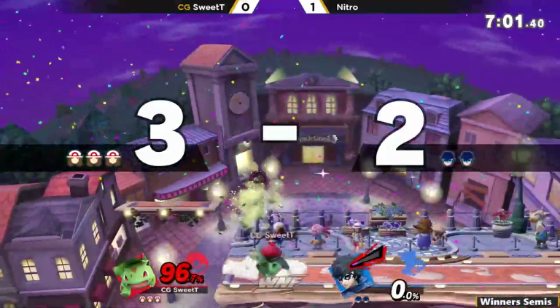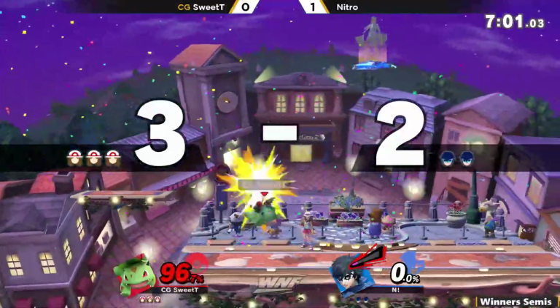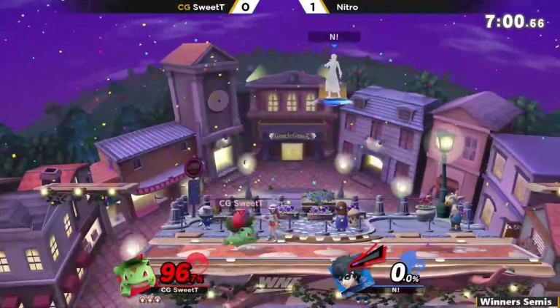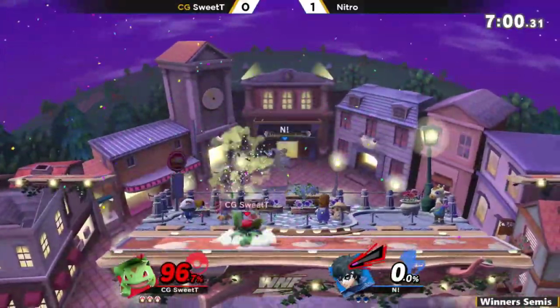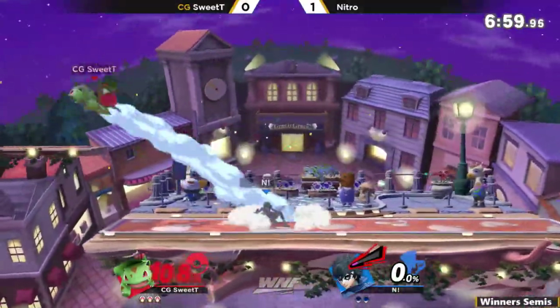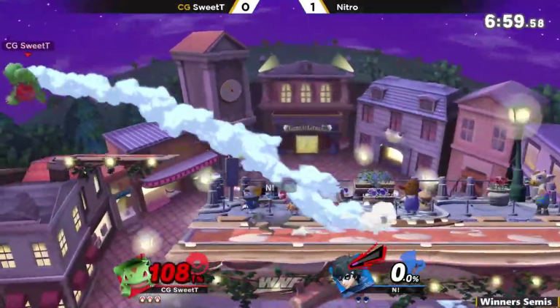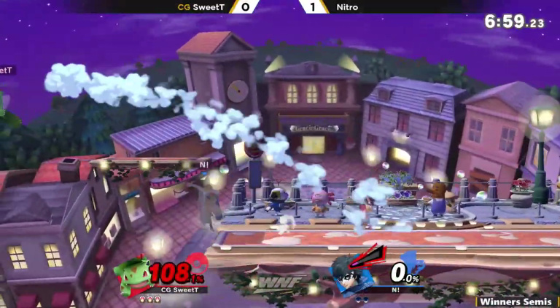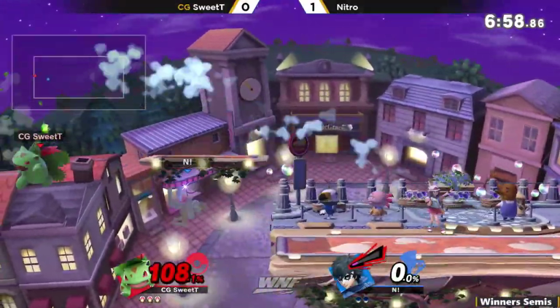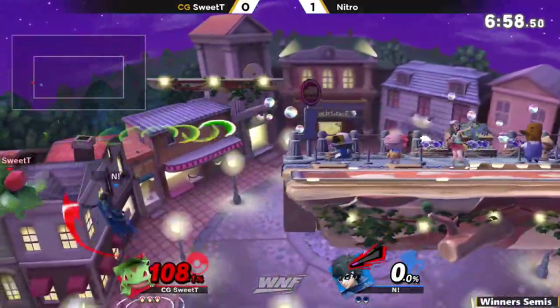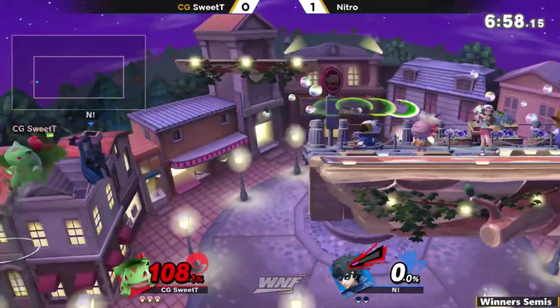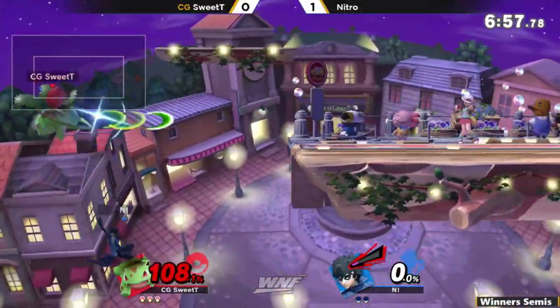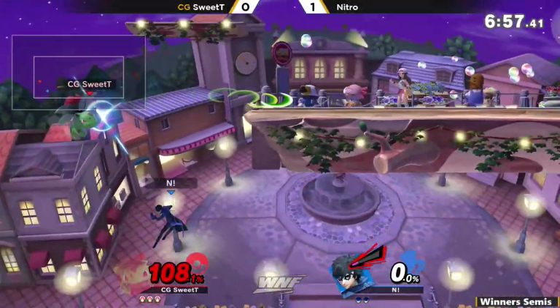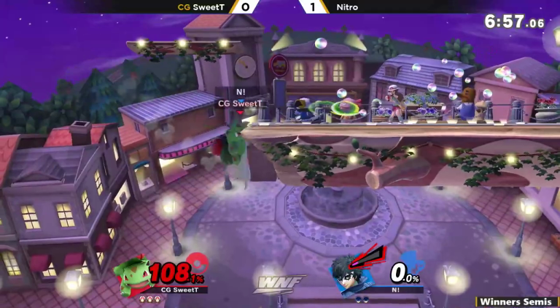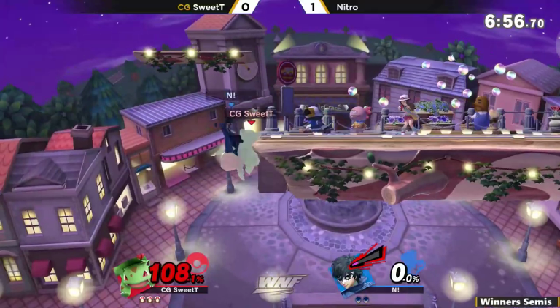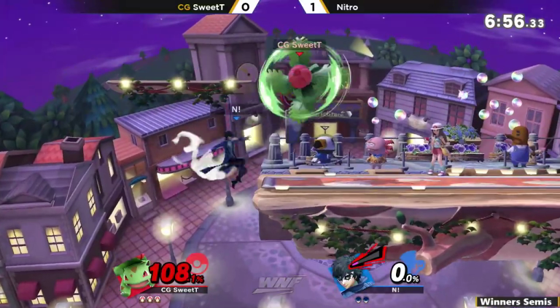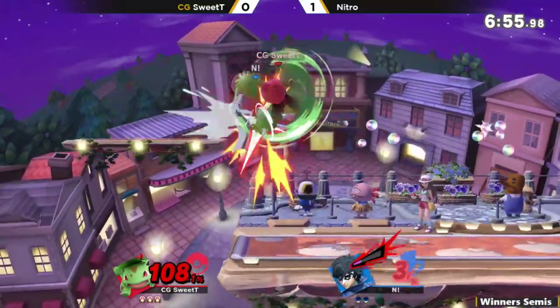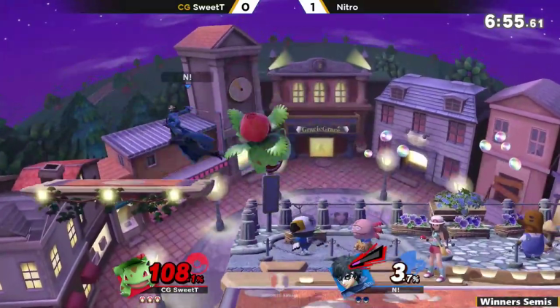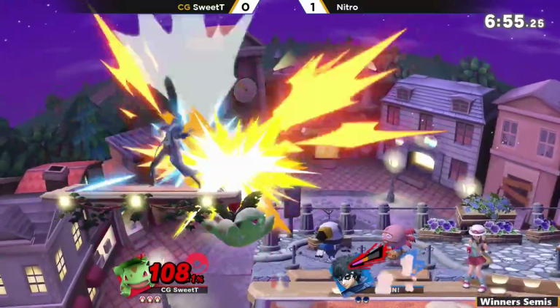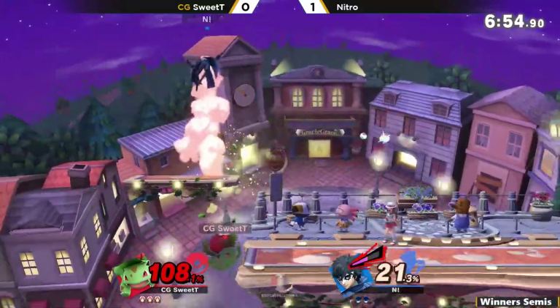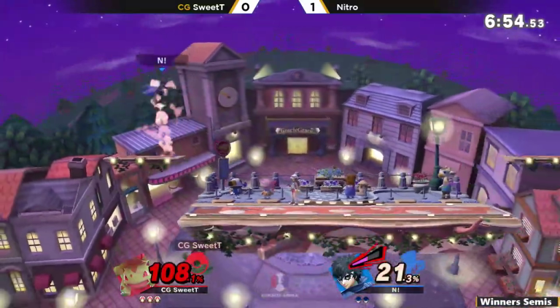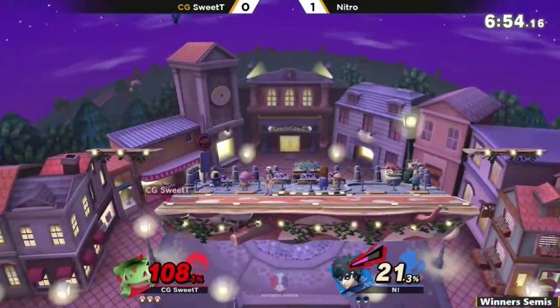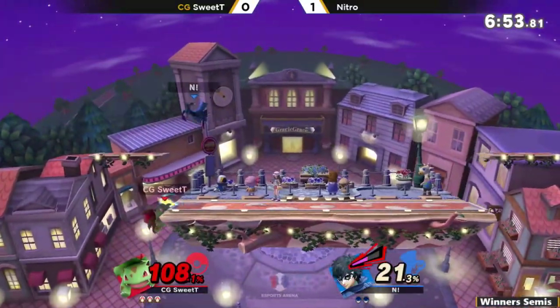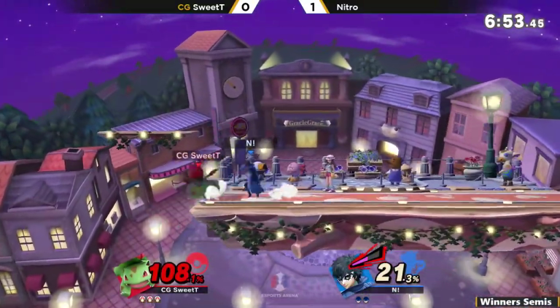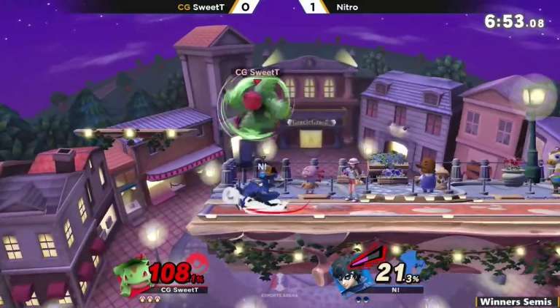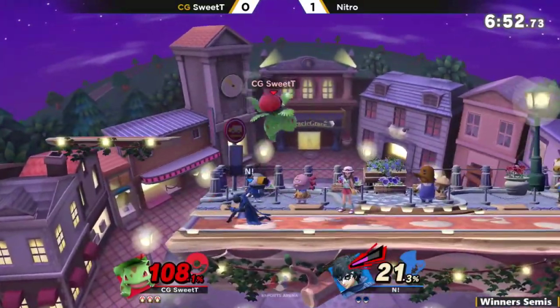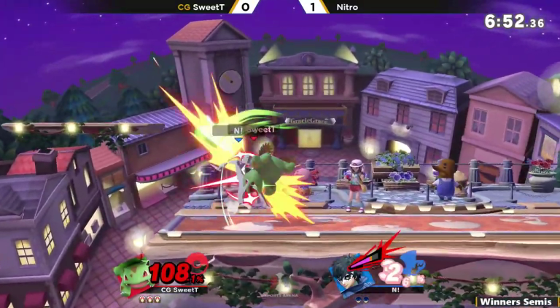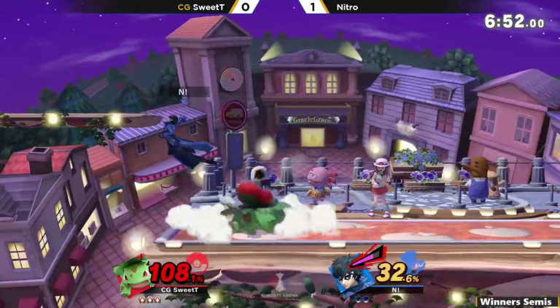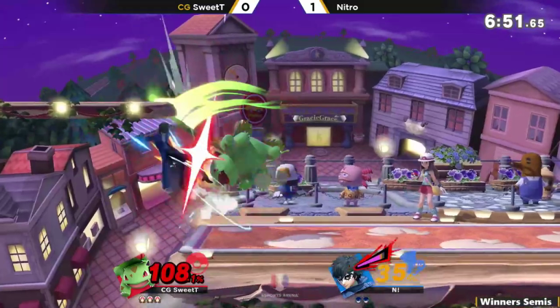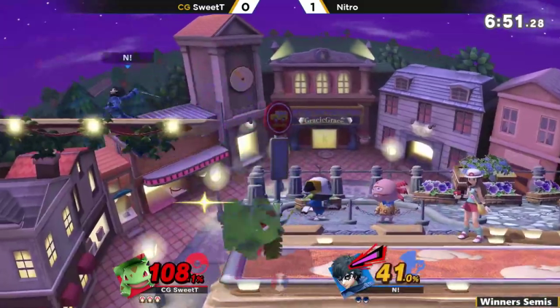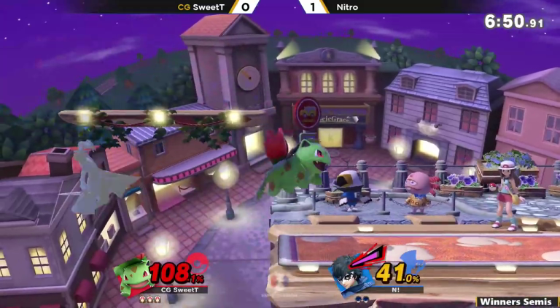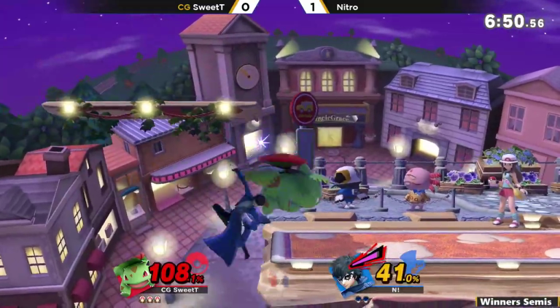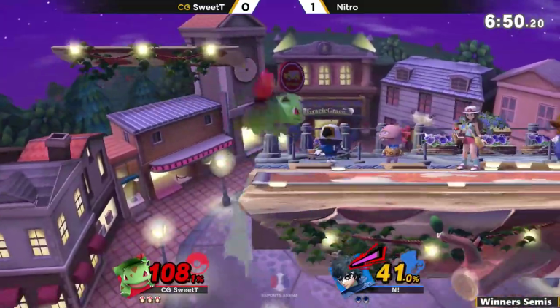Sweet Tea holding Squirtle a little bit too long, almost eating that F-smash there. But really nice back throw — he's going to take the first stock of game two. Looking a little better for Sweet Tea this game compared to last game. He actually managed to take the lead for the first time. How will Sweet Tea be able to convert all of this?